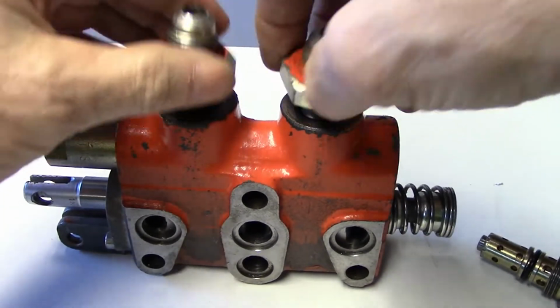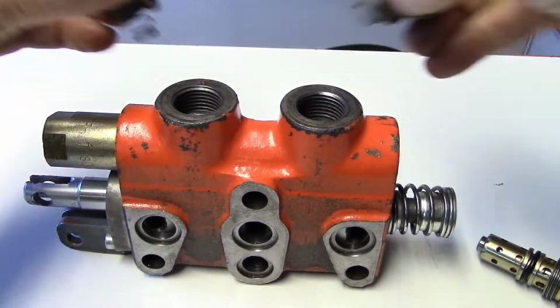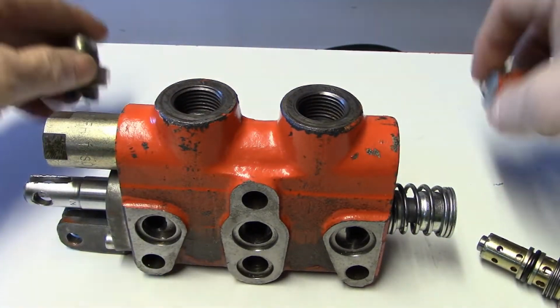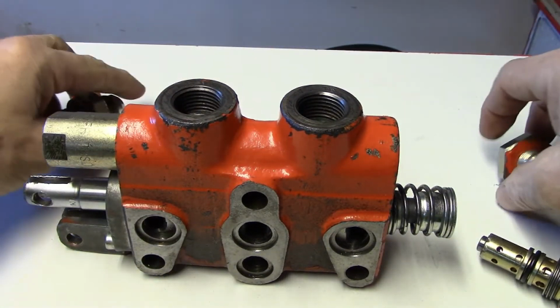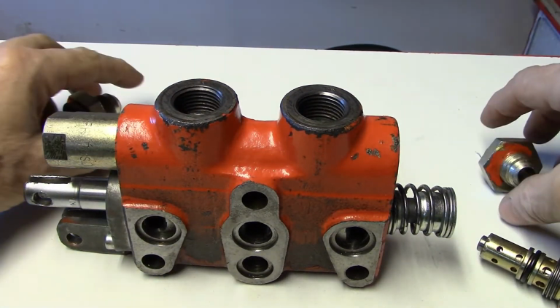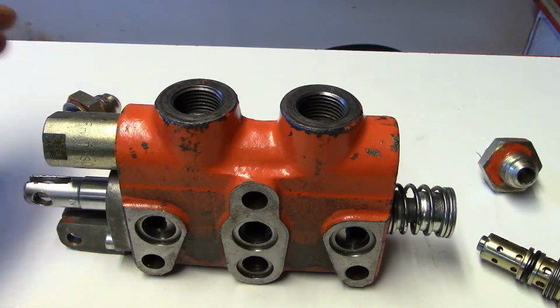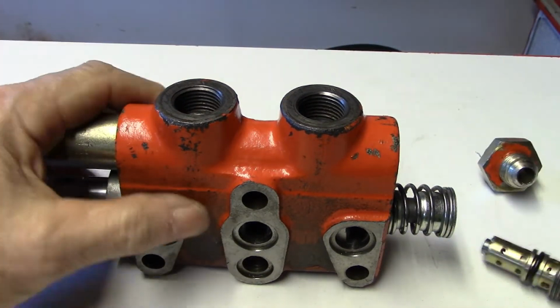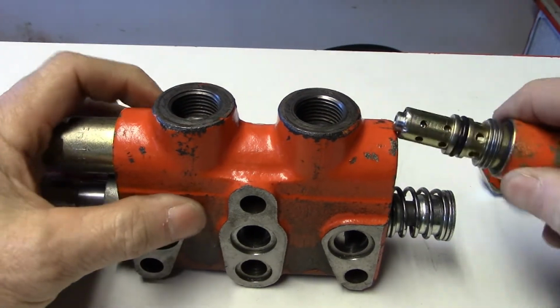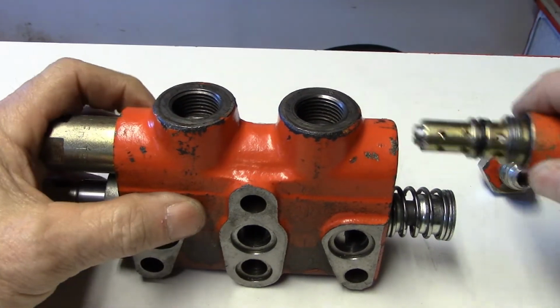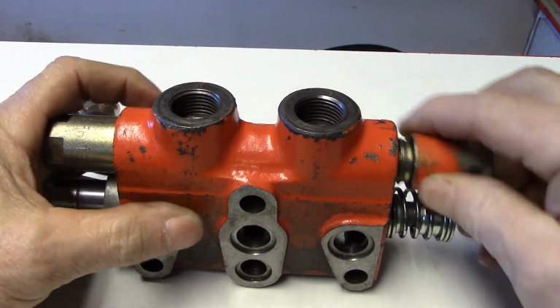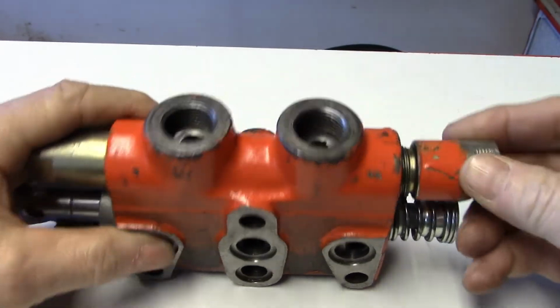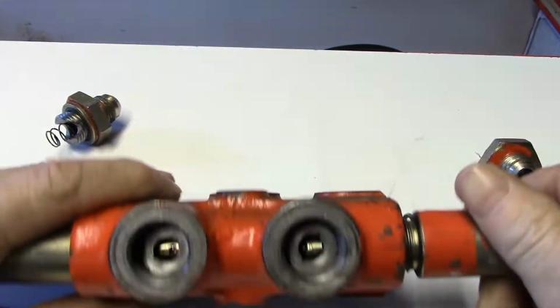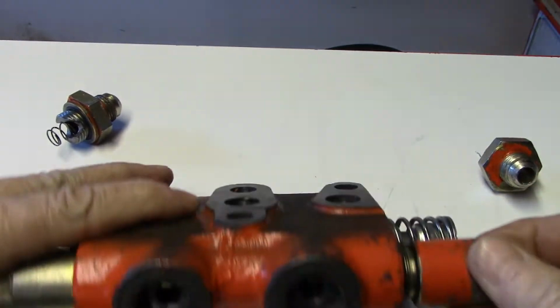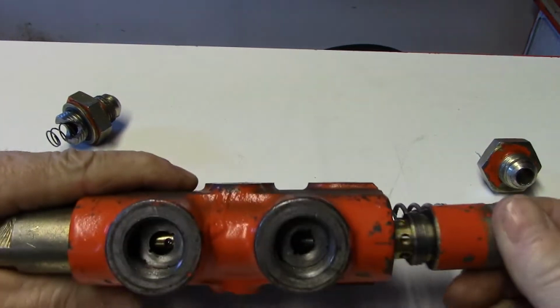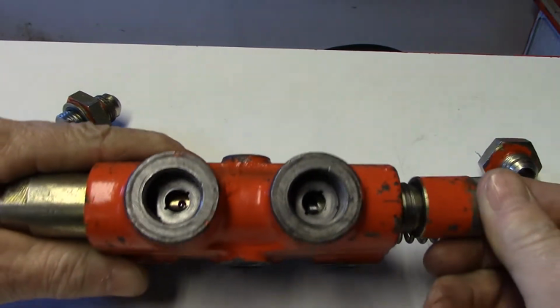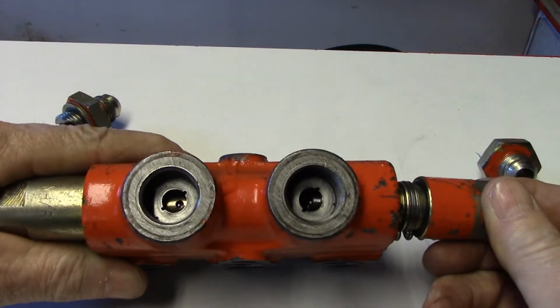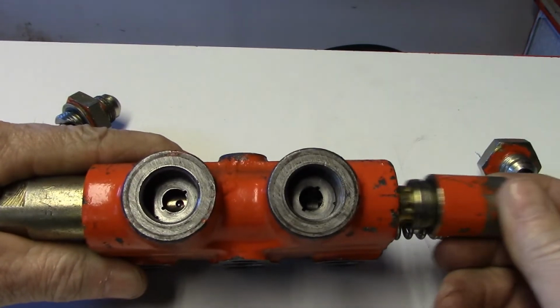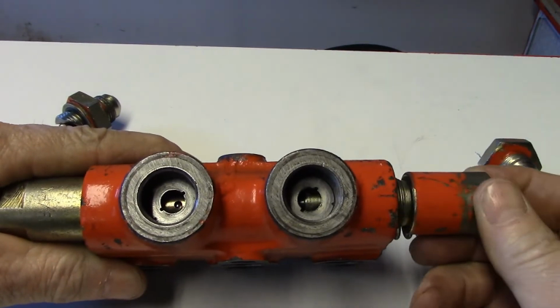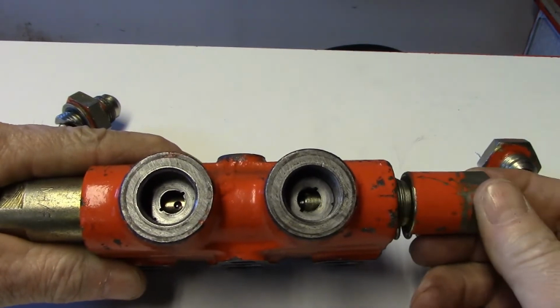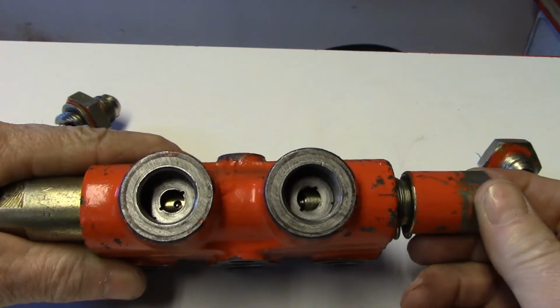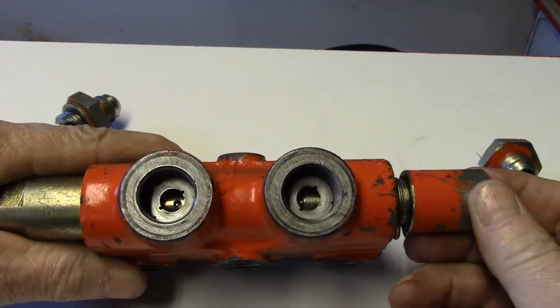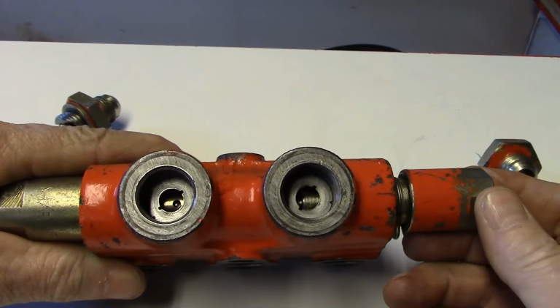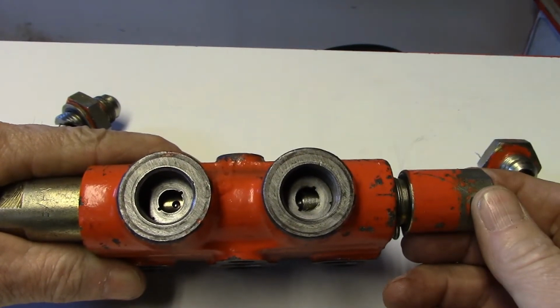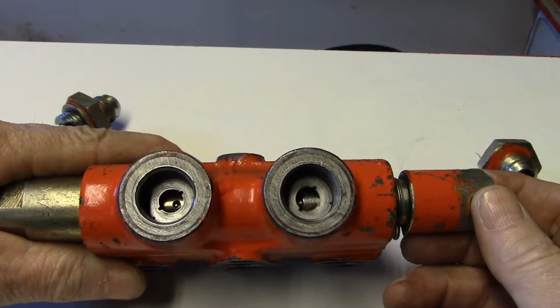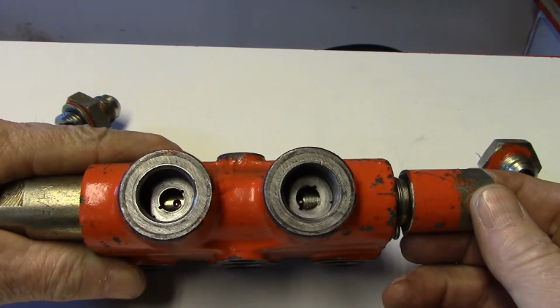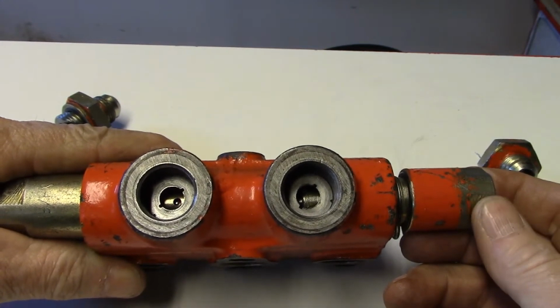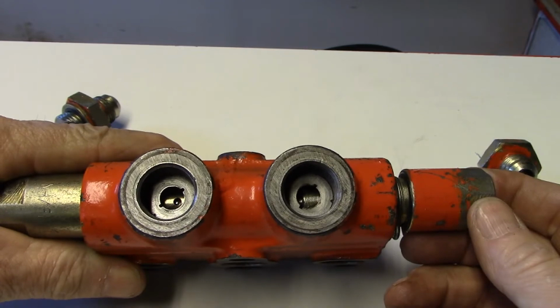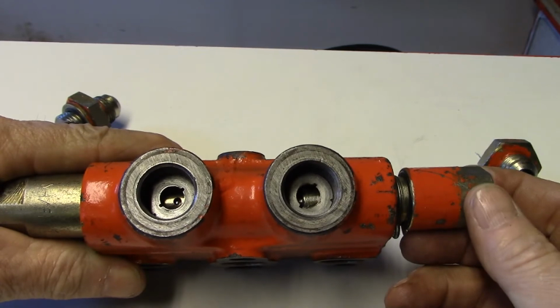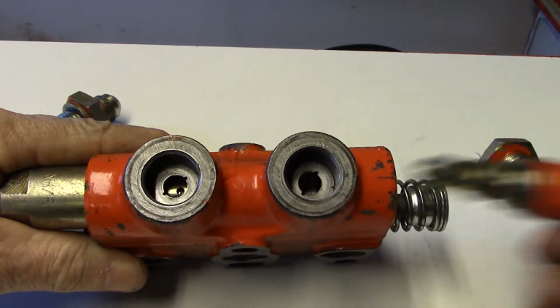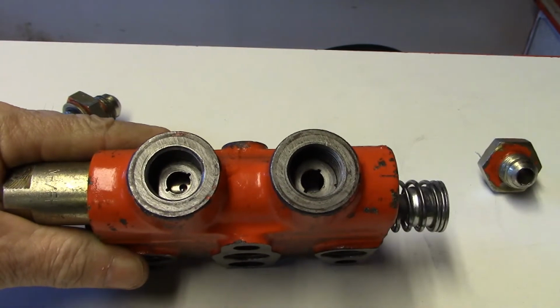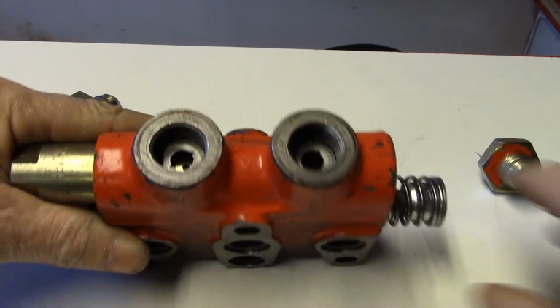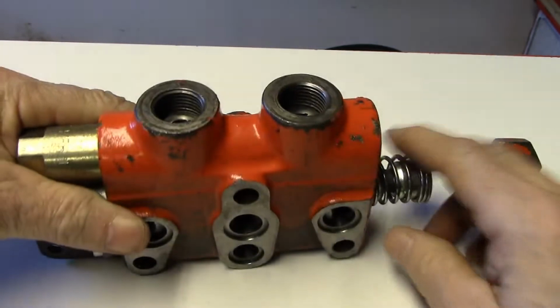If we take the adapters out of the top and reinstall it back in here, you can see that it's exposed to where the oil is flowing there.